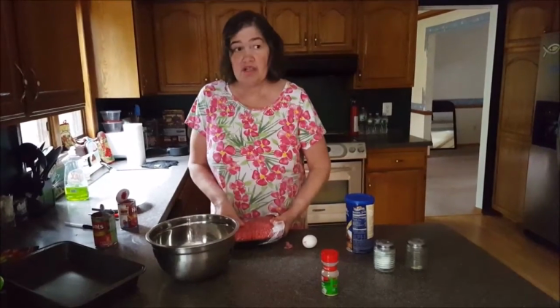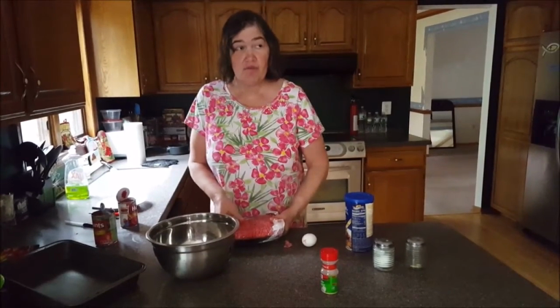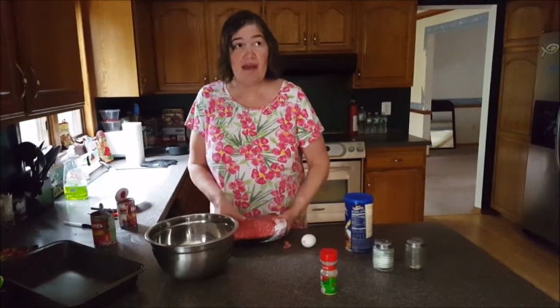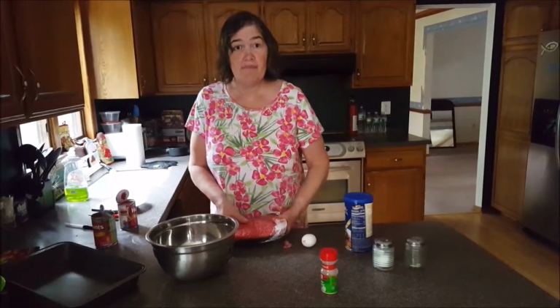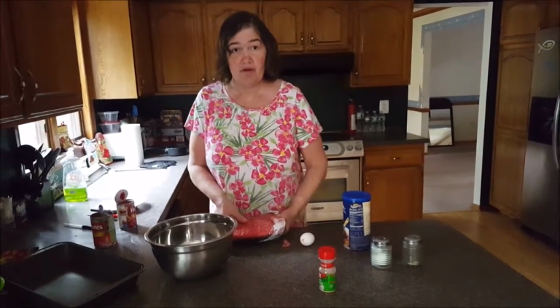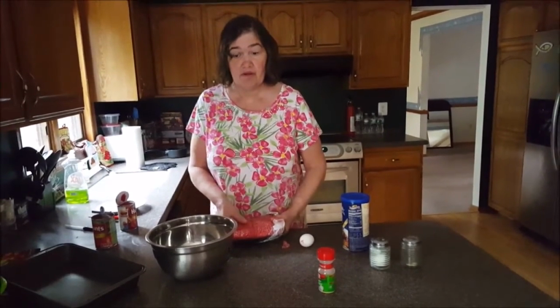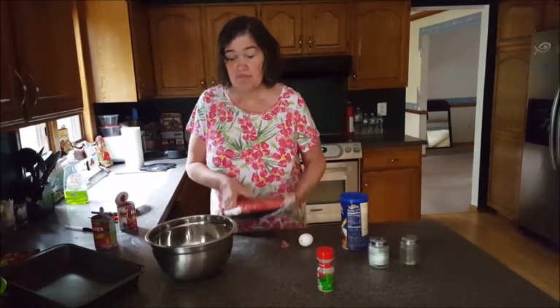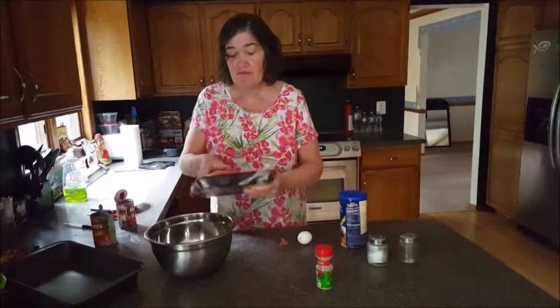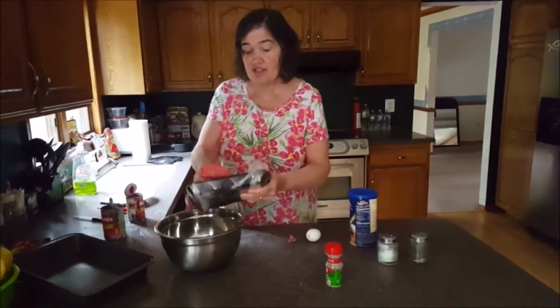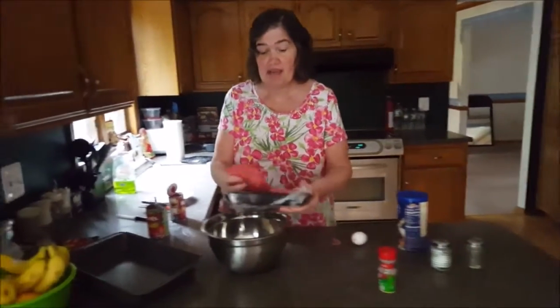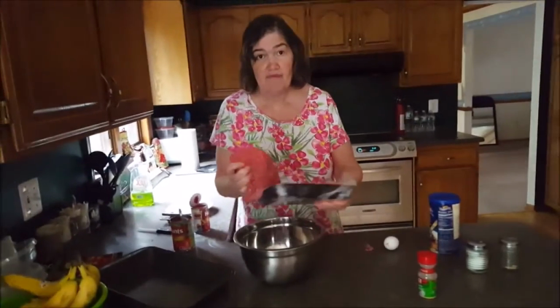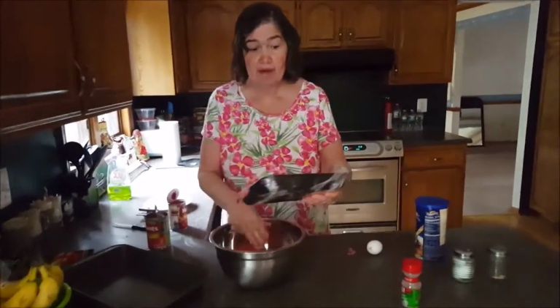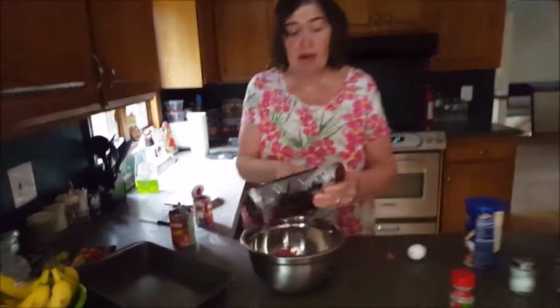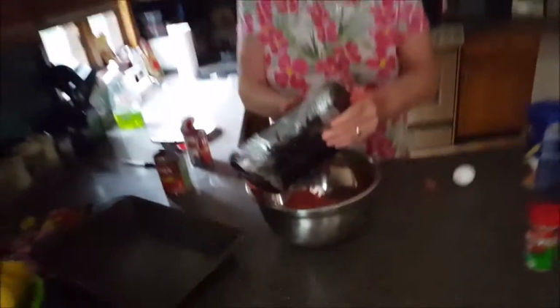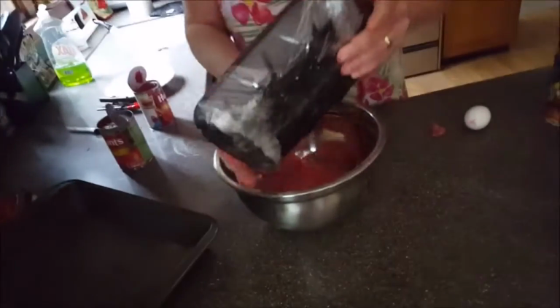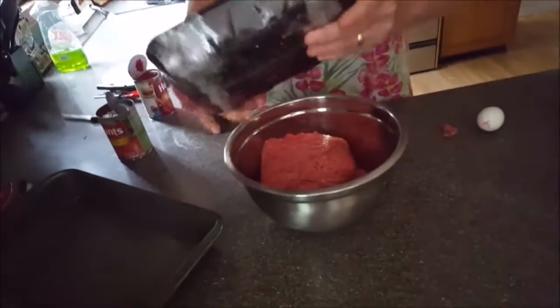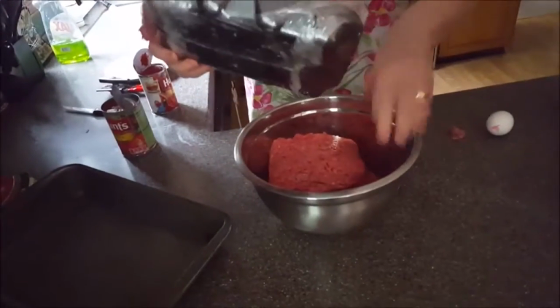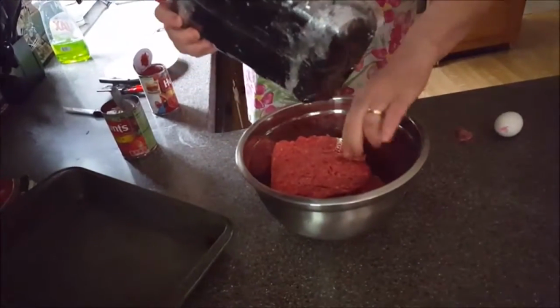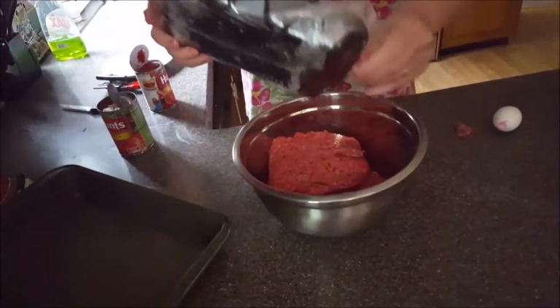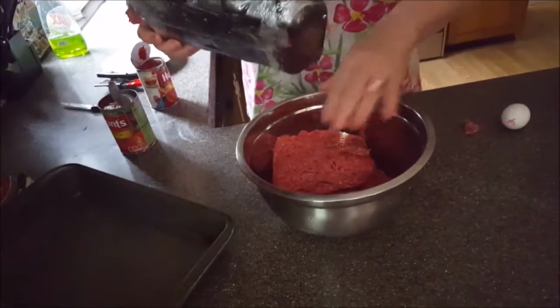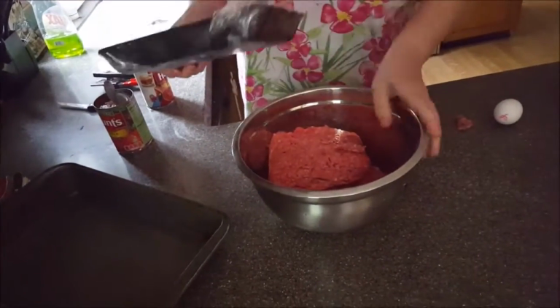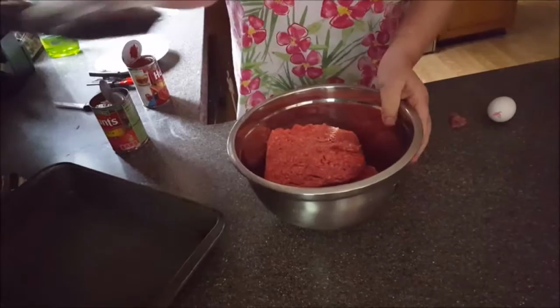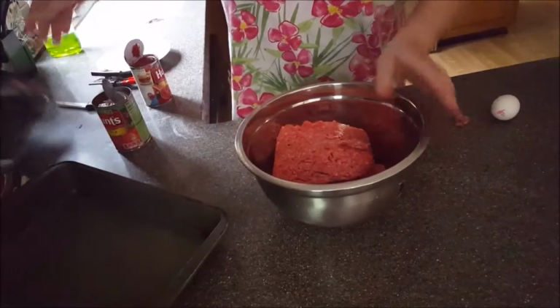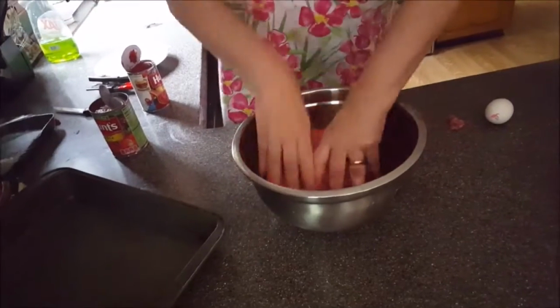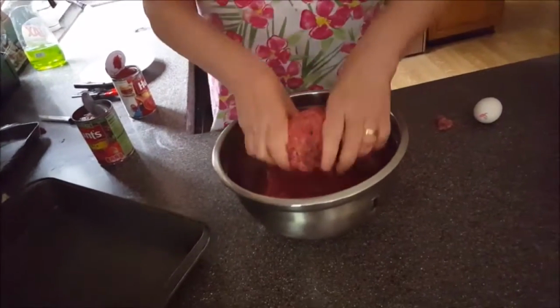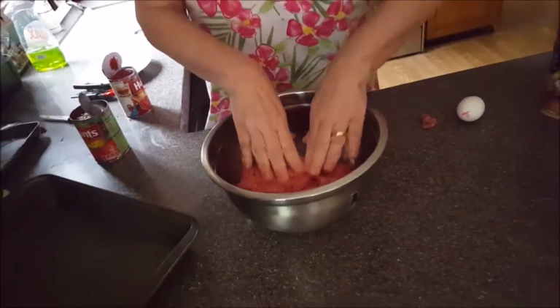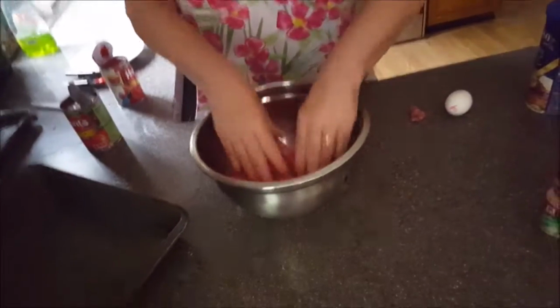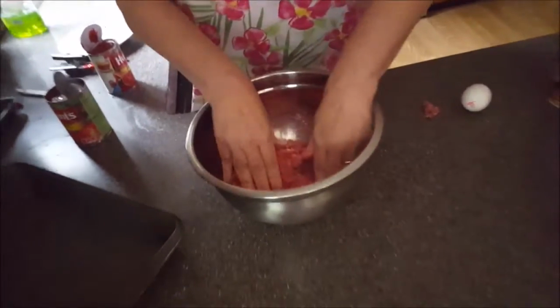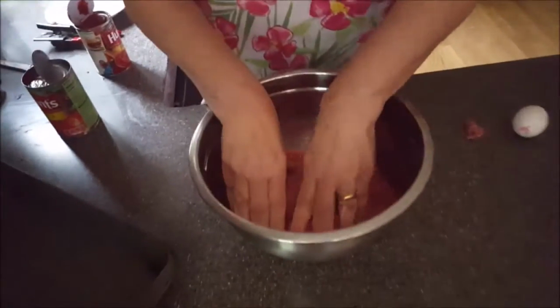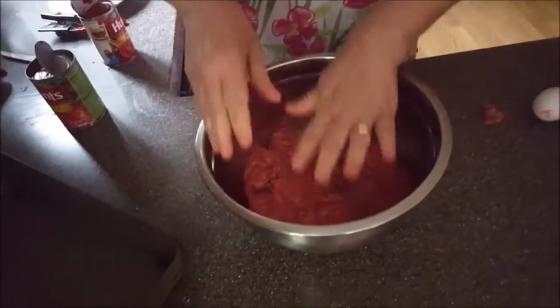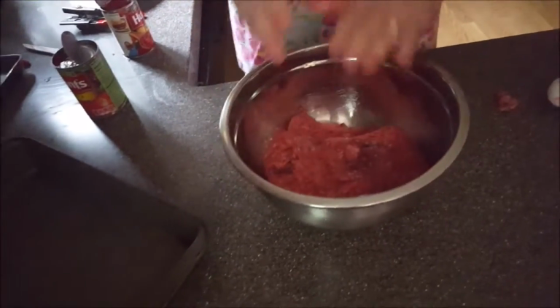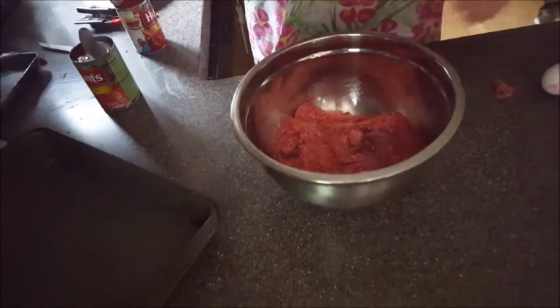Tonight we are having meatloaf. This meatloaf actually came from my mom — my mom taught me how to make it. Mom passed away back in 2011, but she used to make the best meatloaf you could imagine.